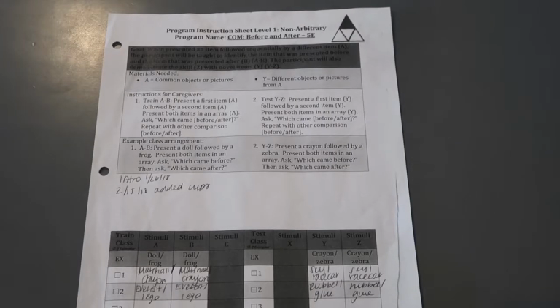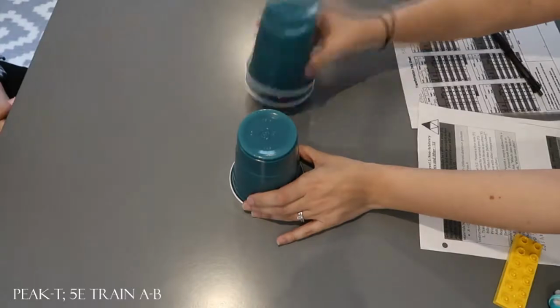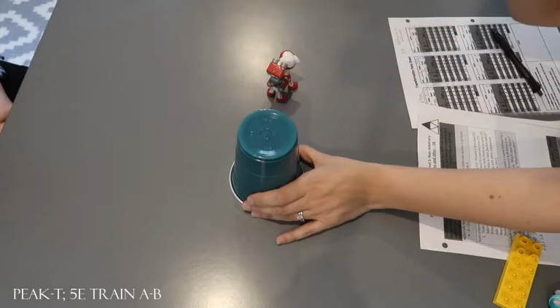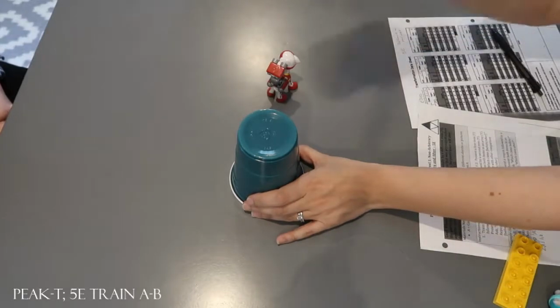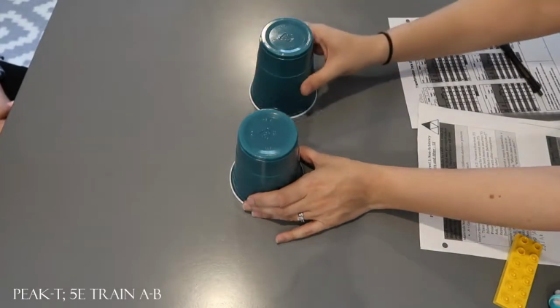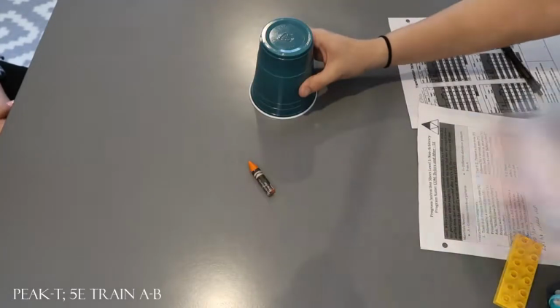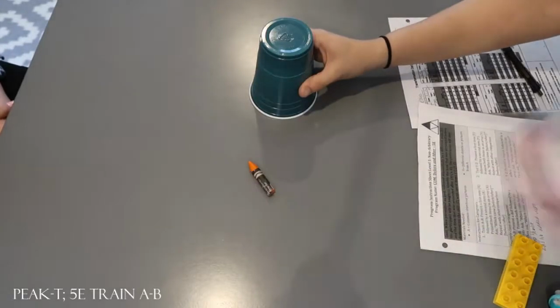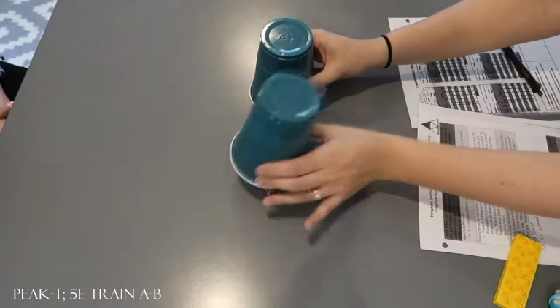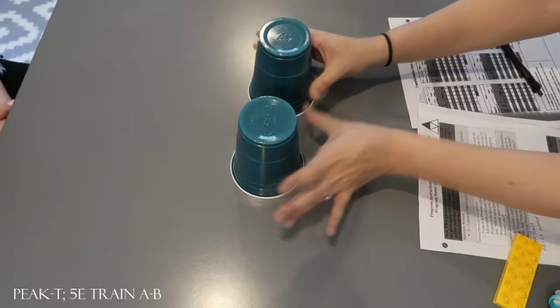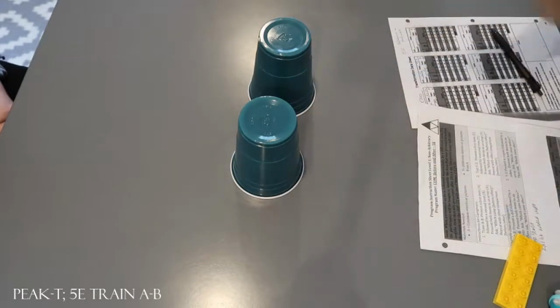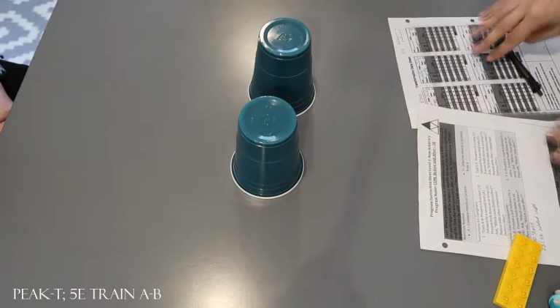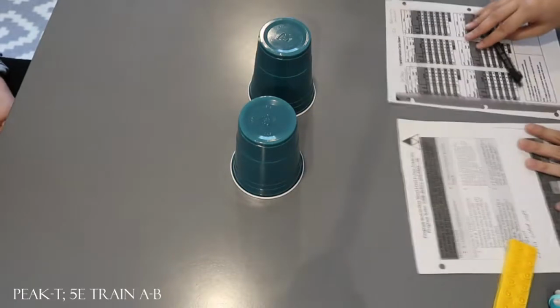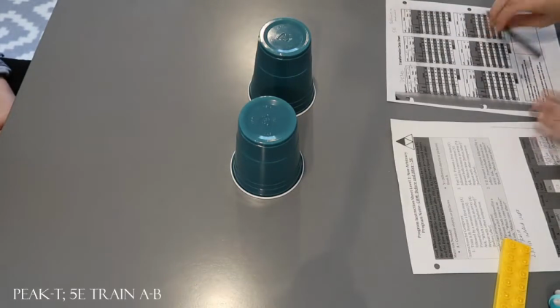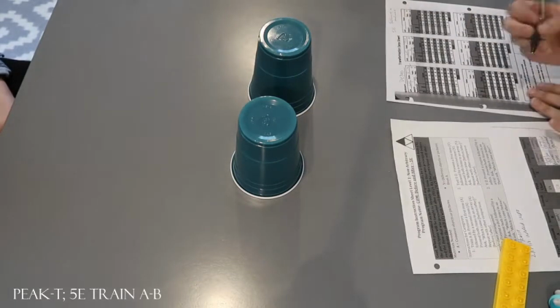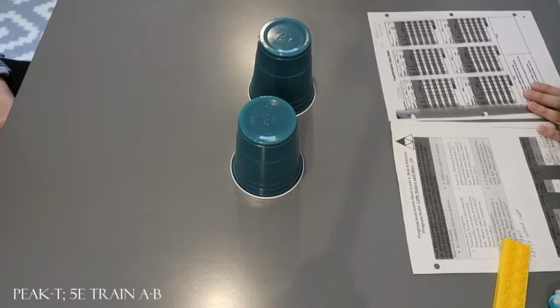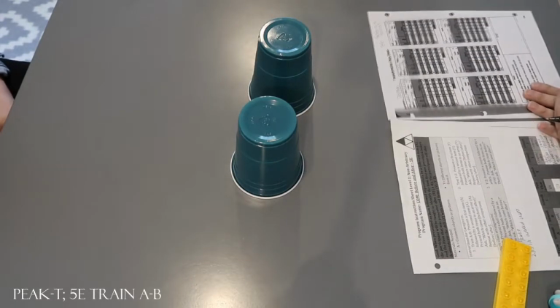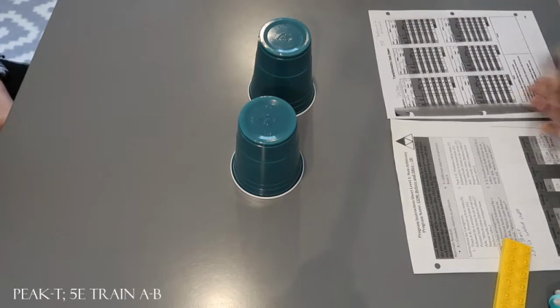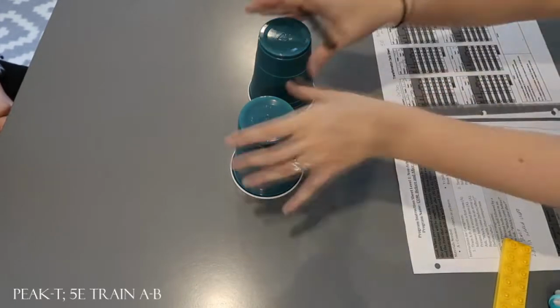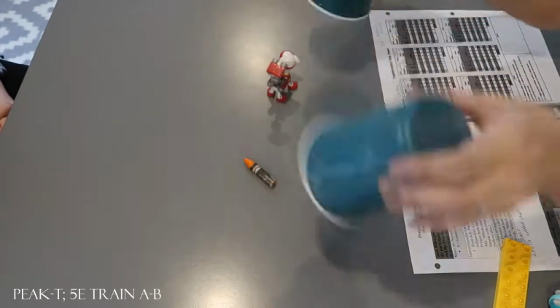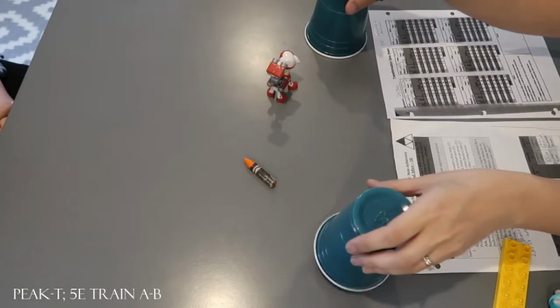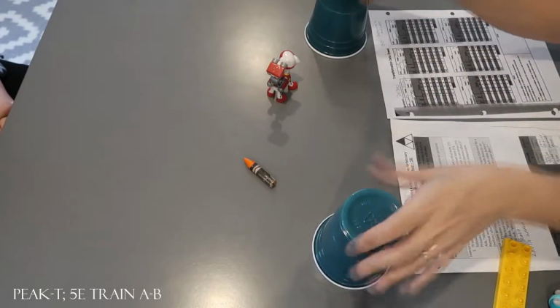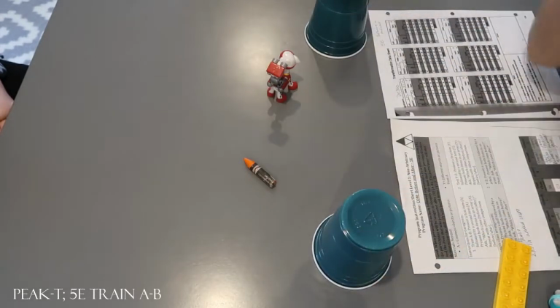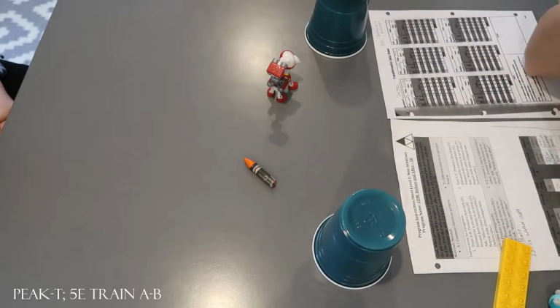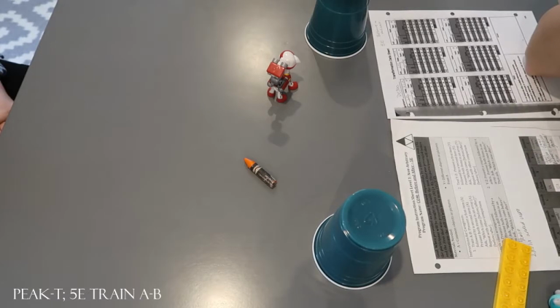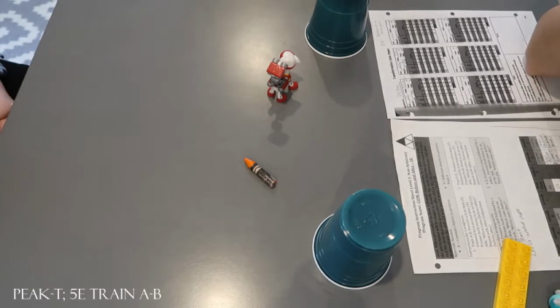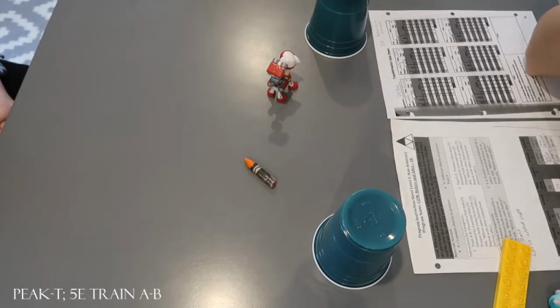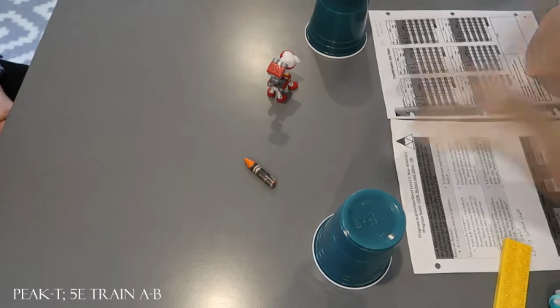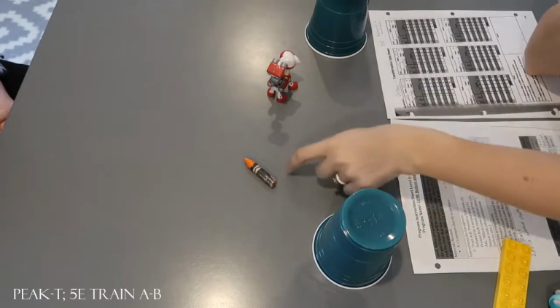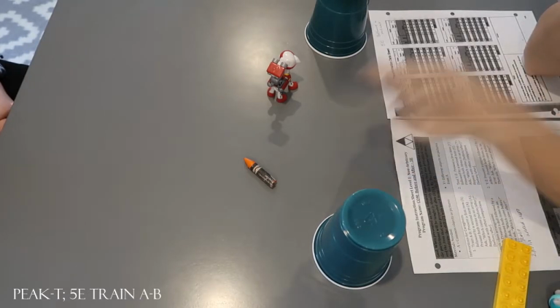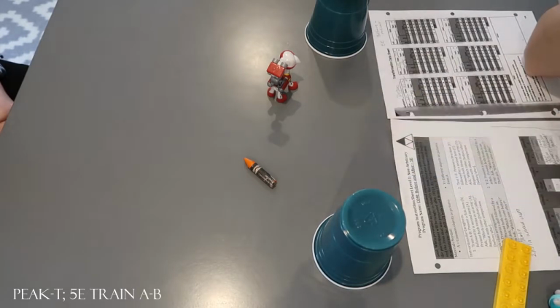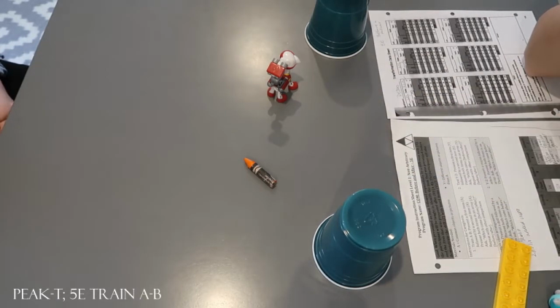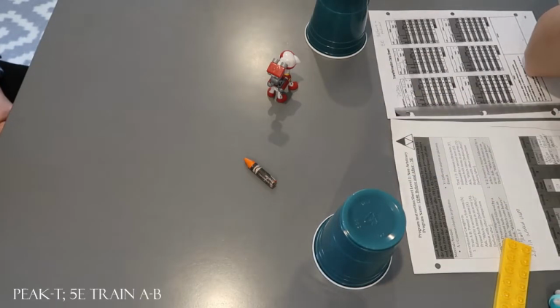Ready? Look at this. And look at this. What did you see after? Marshall. Look again. What did you see after? Marshall. Oh, crayon.